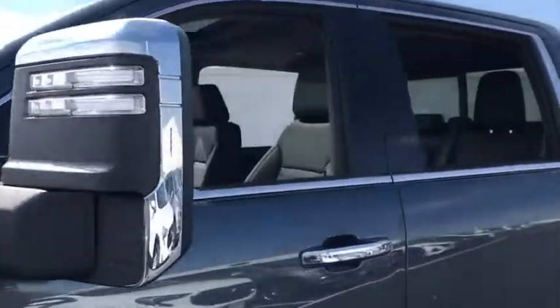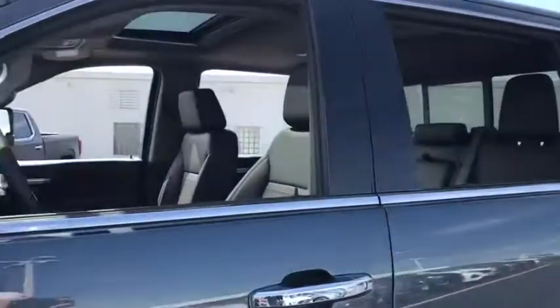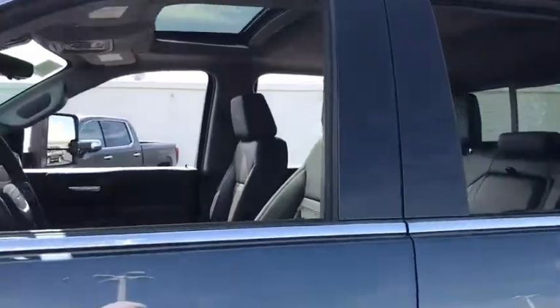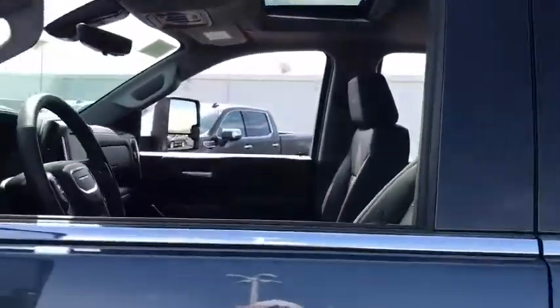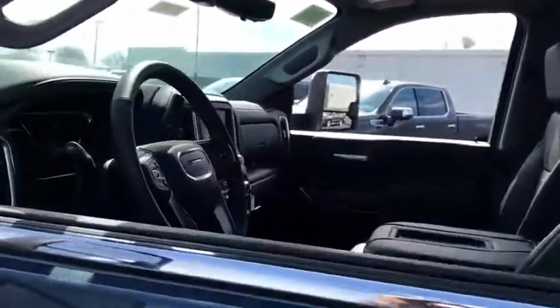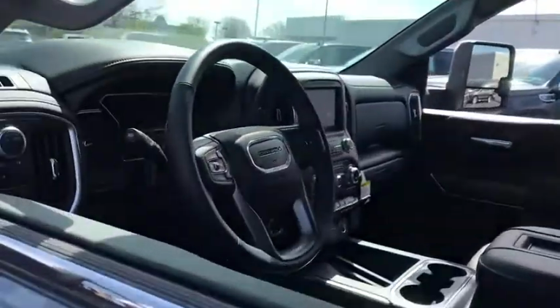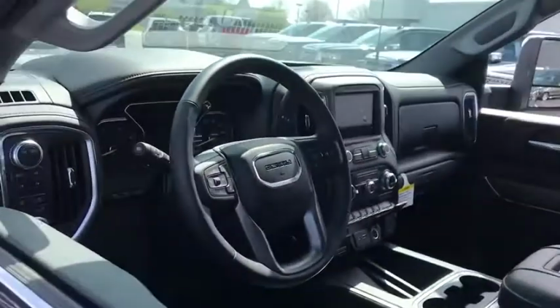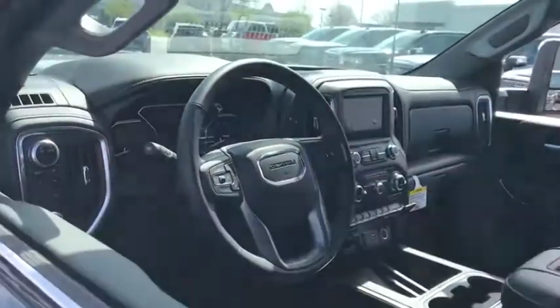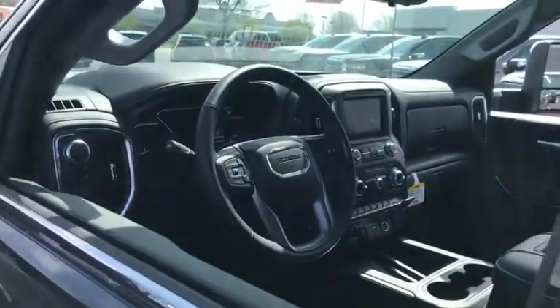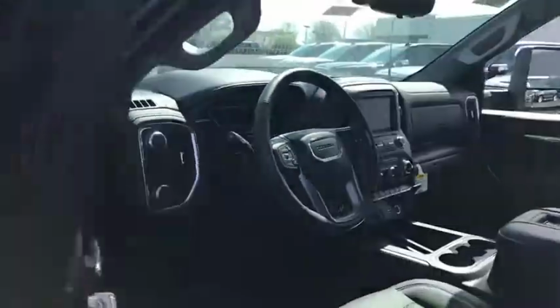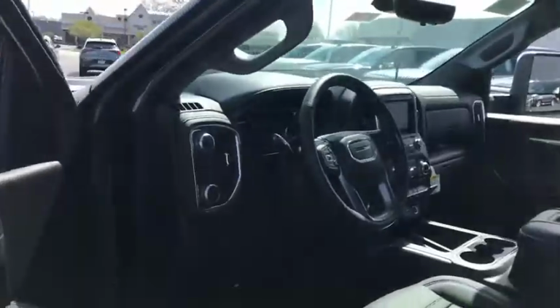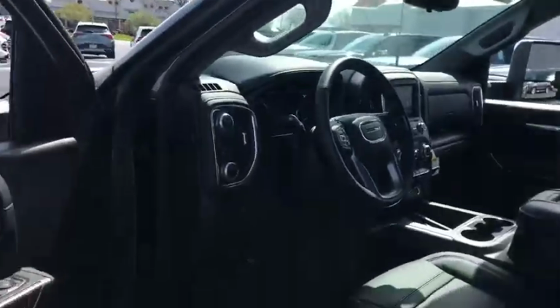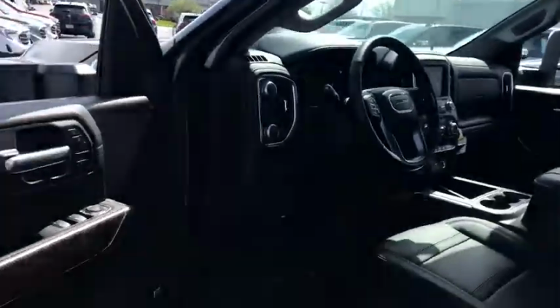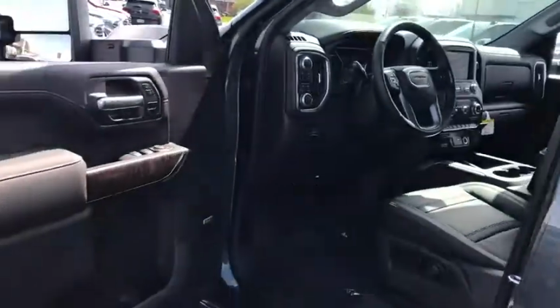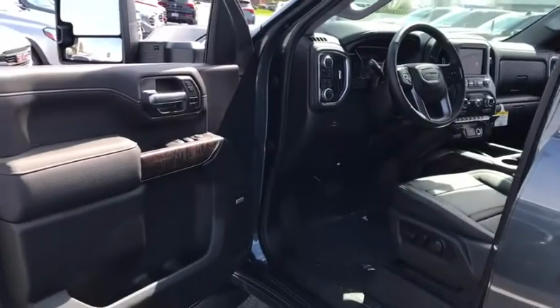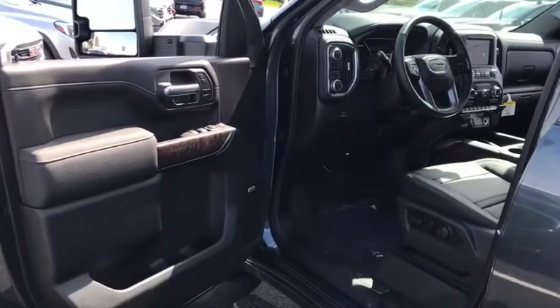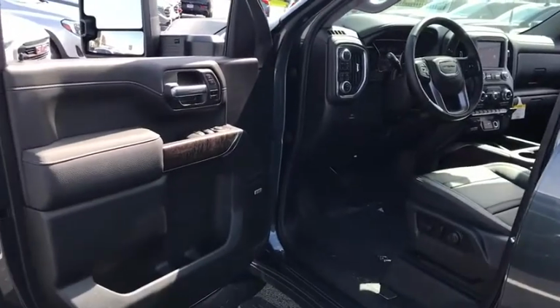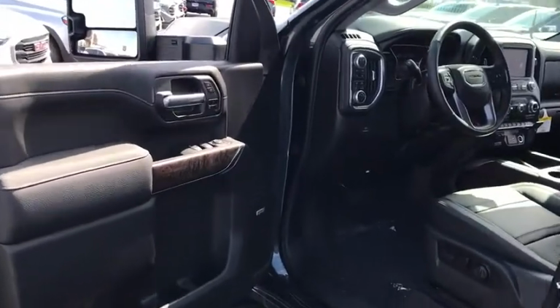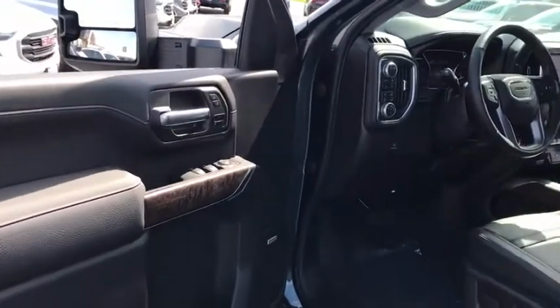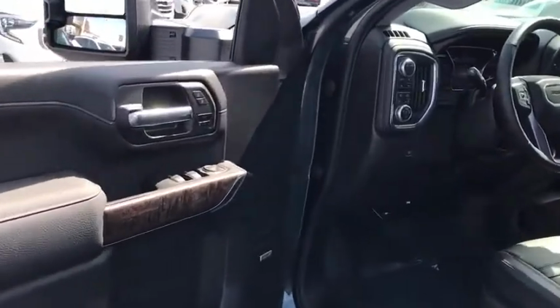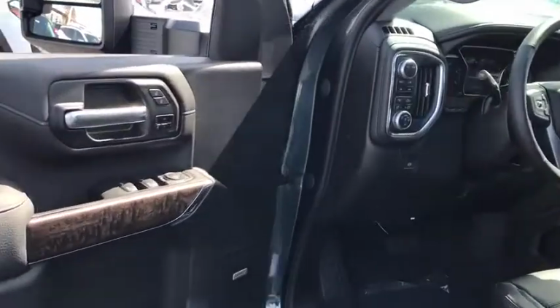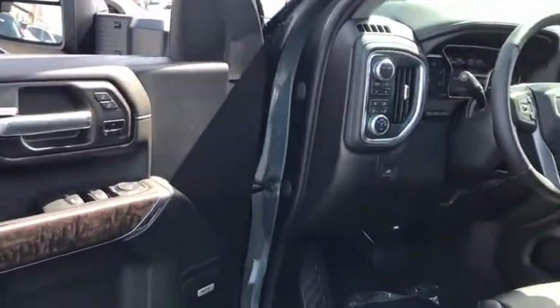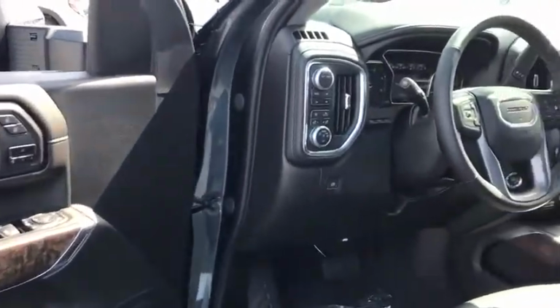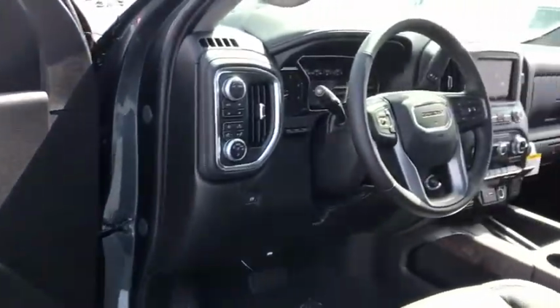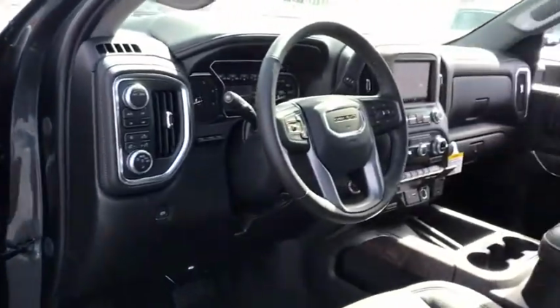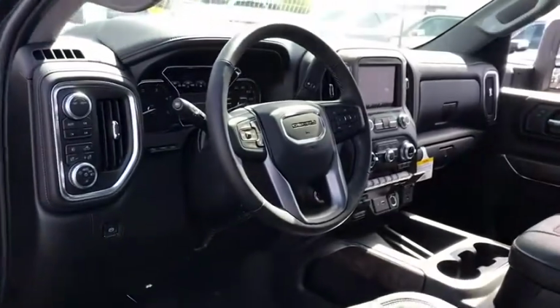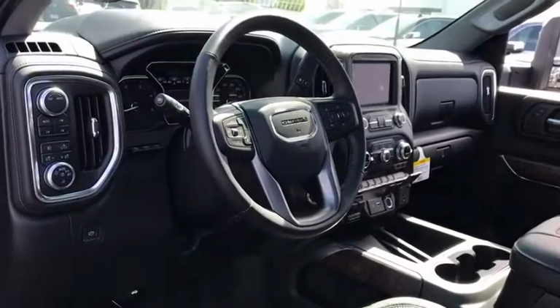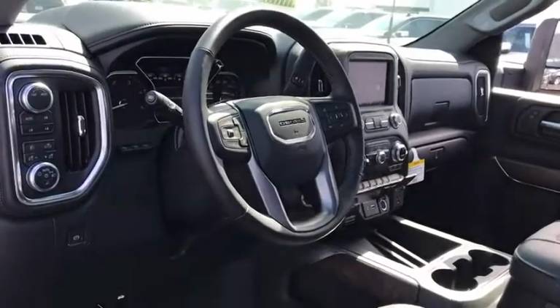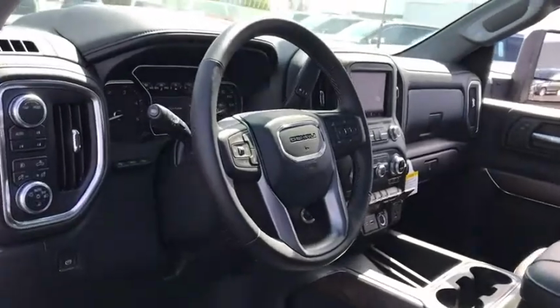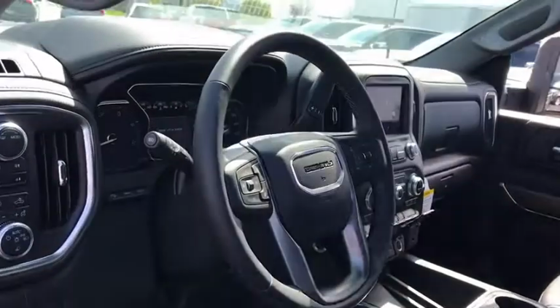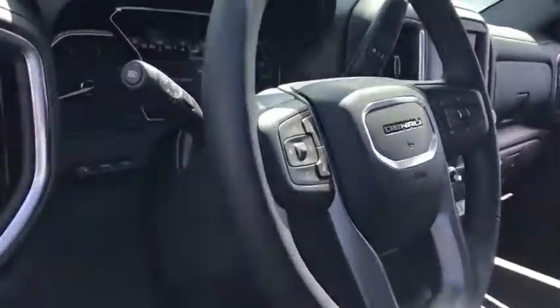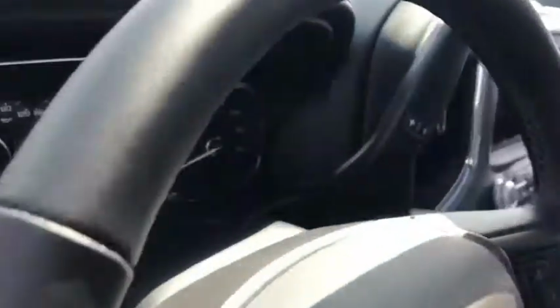Anti-lock braking system, steering wheel audio controls, traction control, stability control, power passenger seat, lane departure warning, keyless entry, remote engine start, navigation system, backup camera, tow hitch.